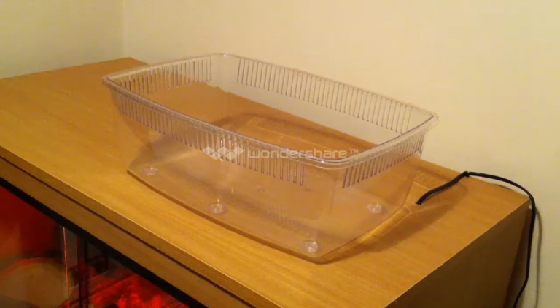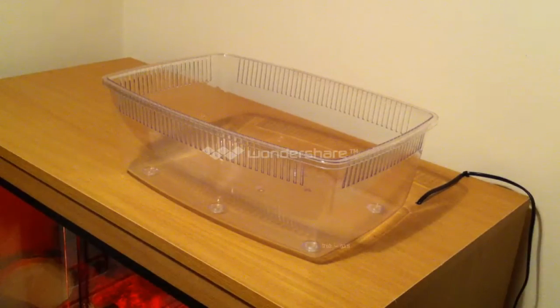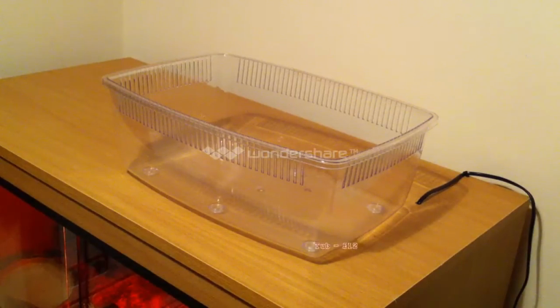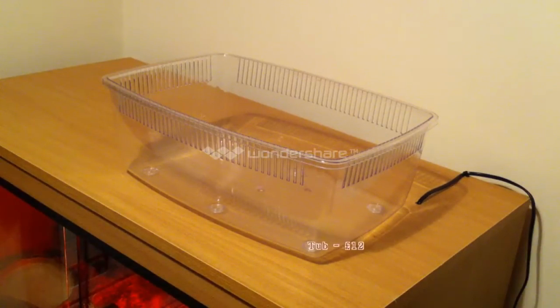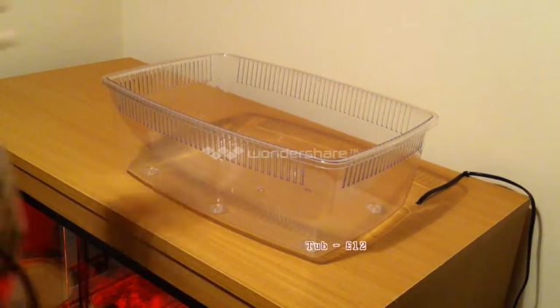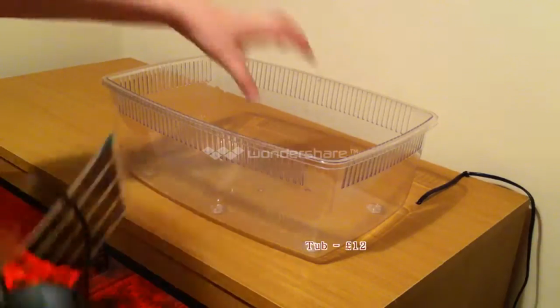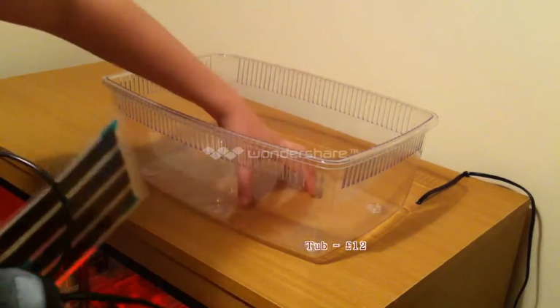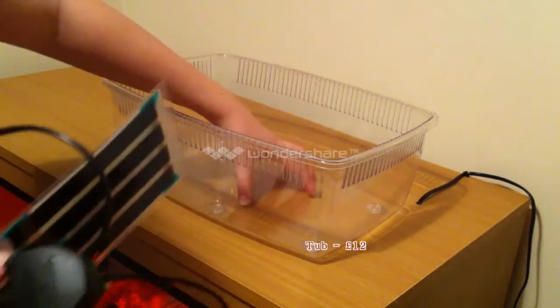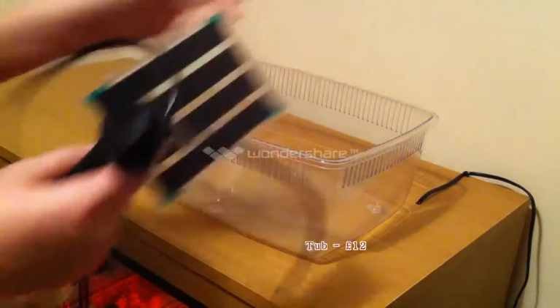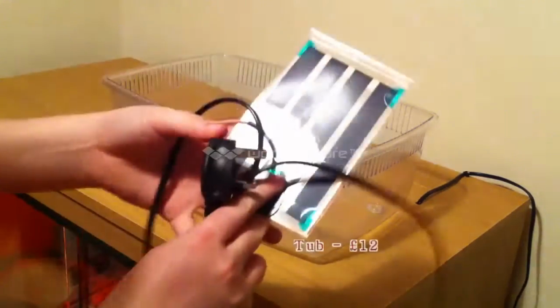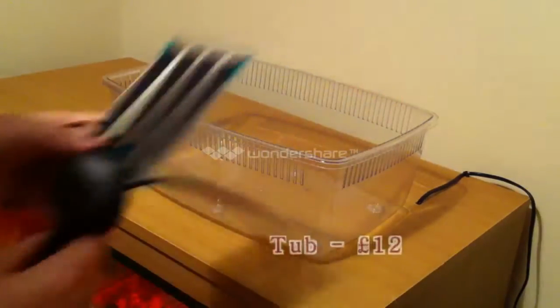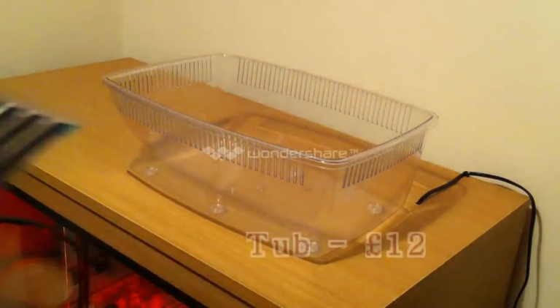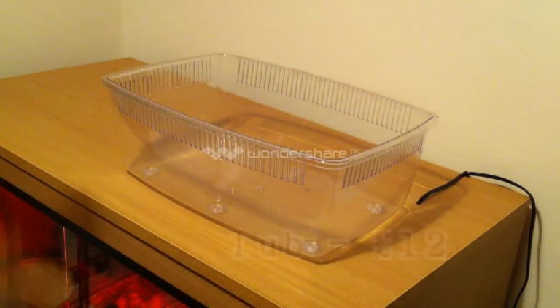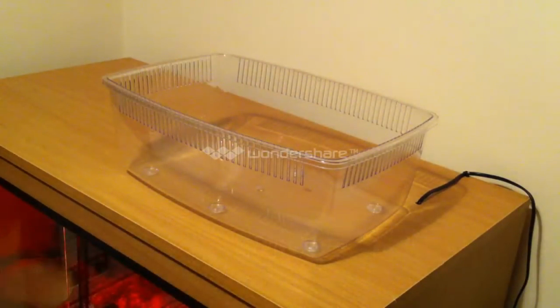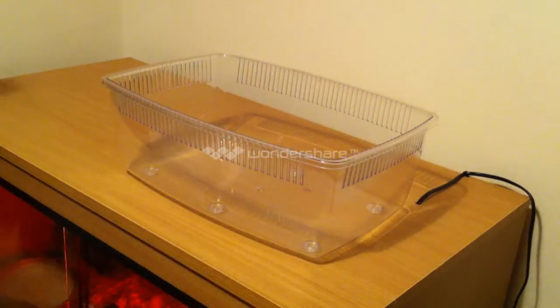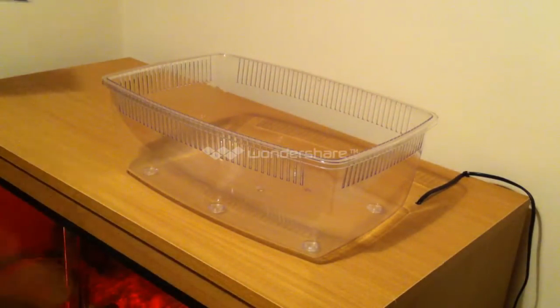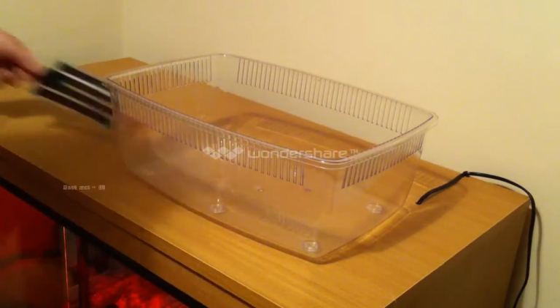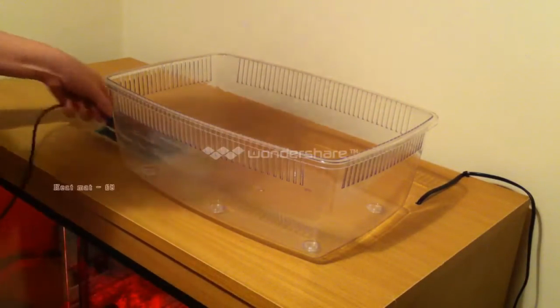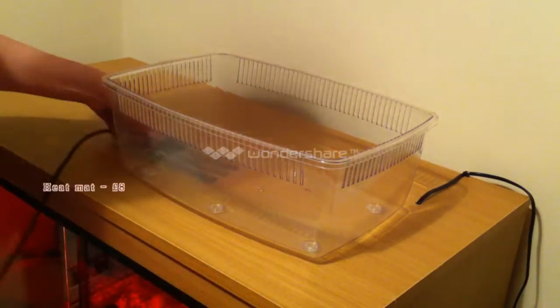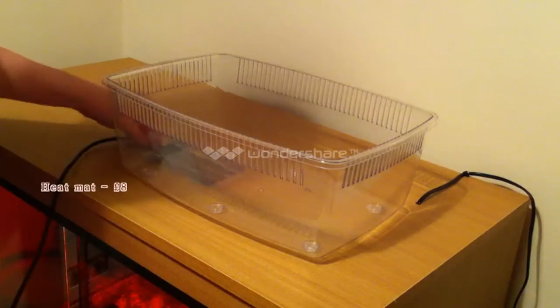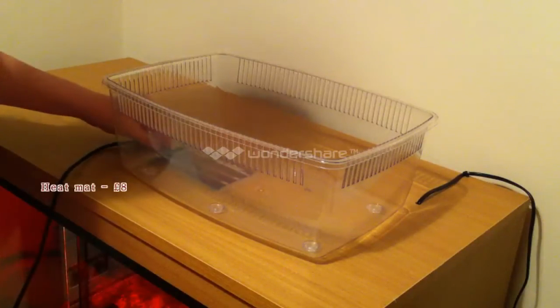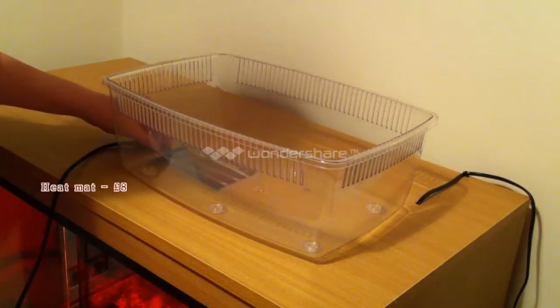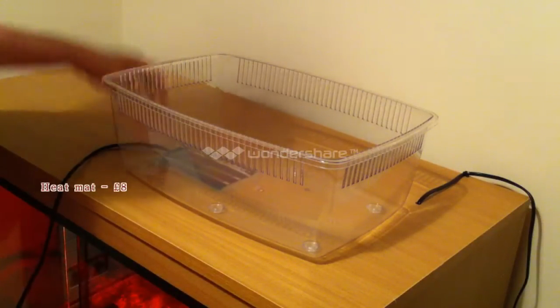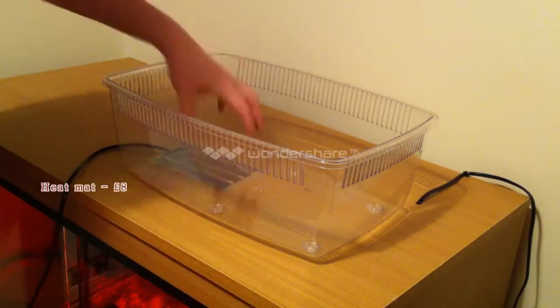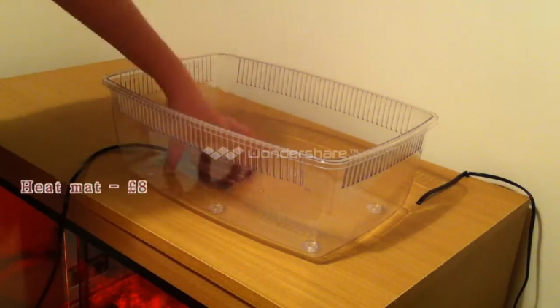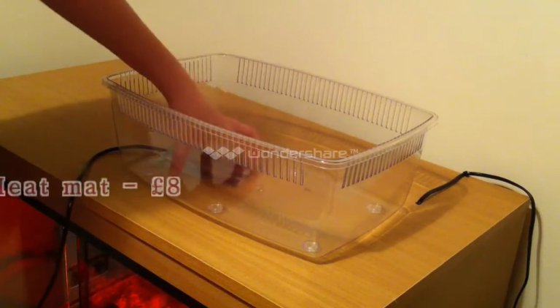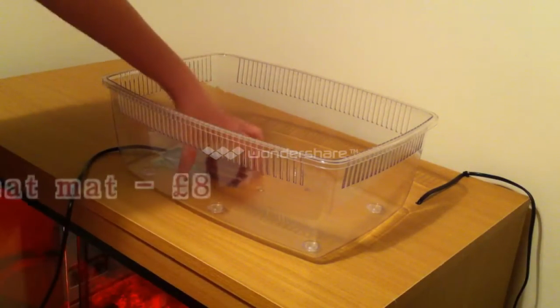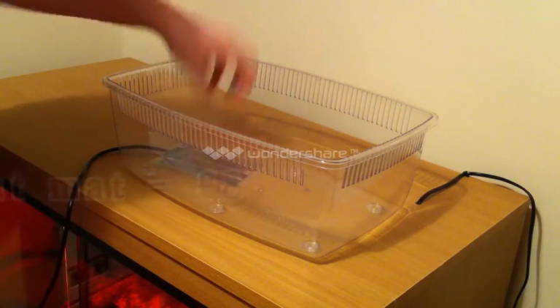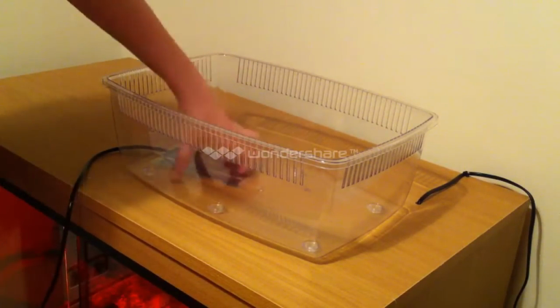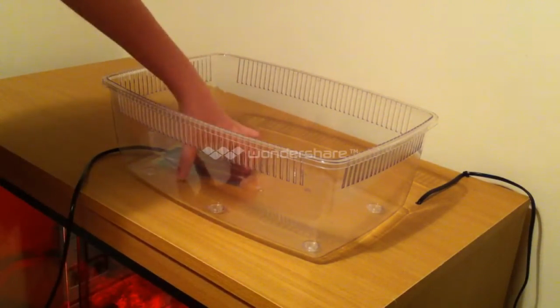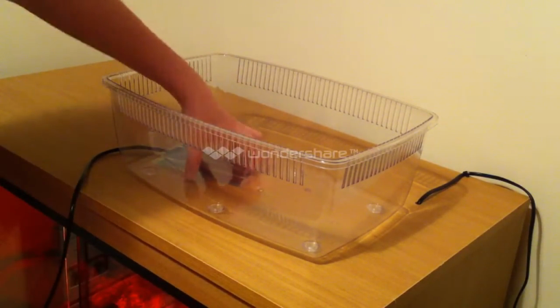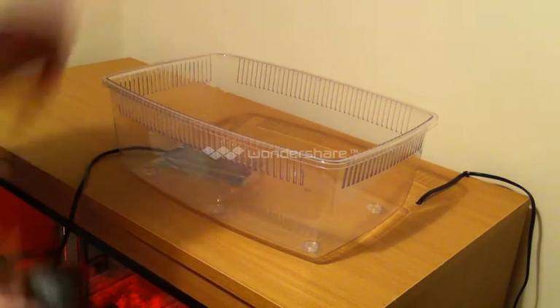My starting place will be with the tub and the heat mat. My heat mat is going to go under here, so it will be warming under this part of the tank.